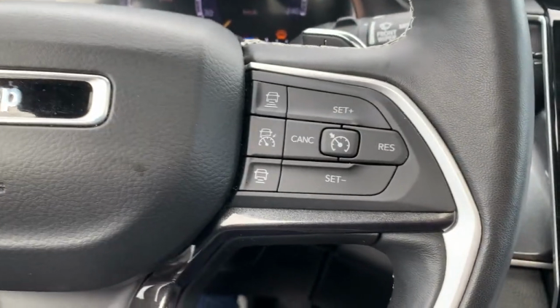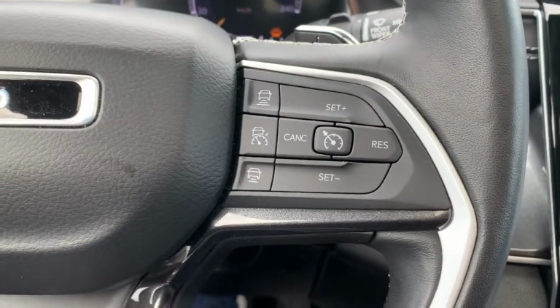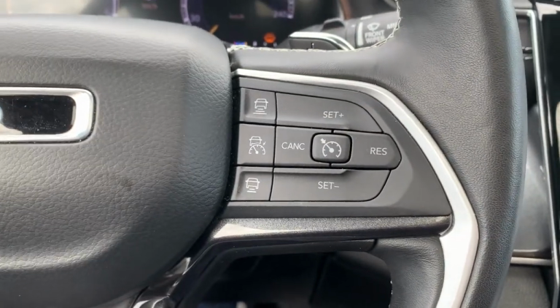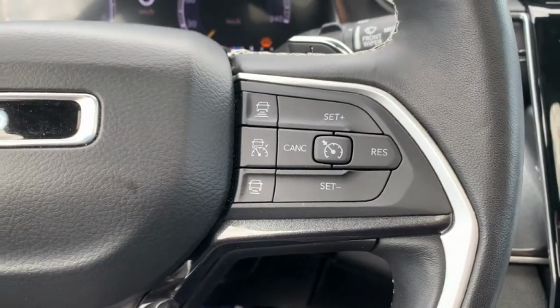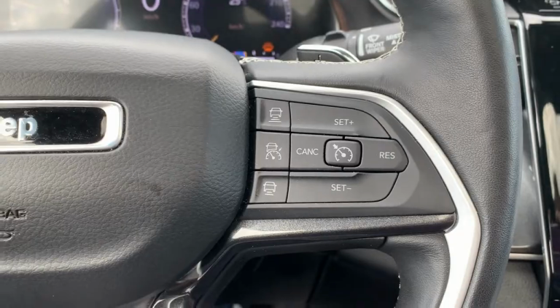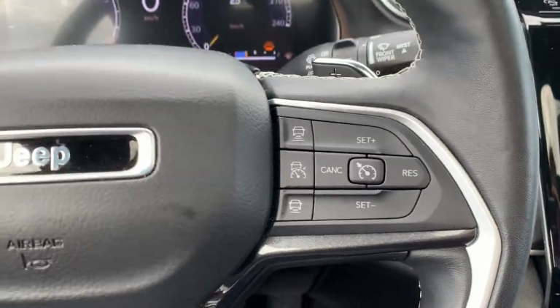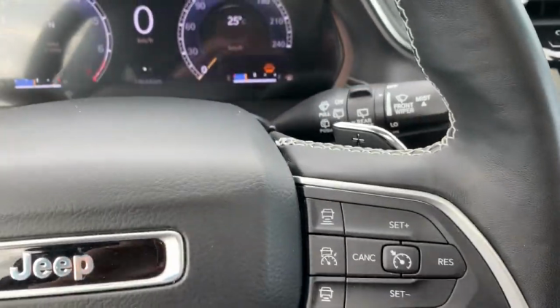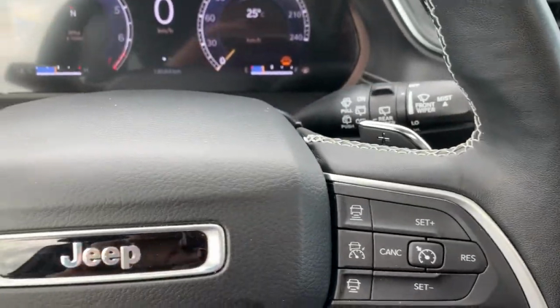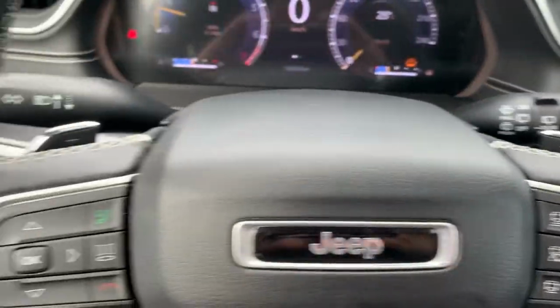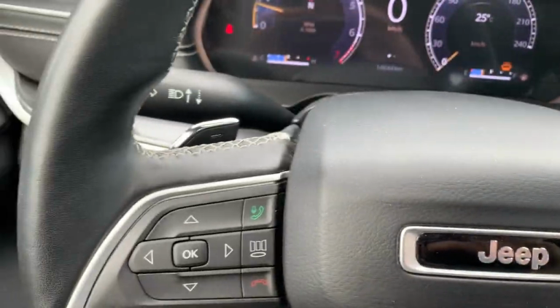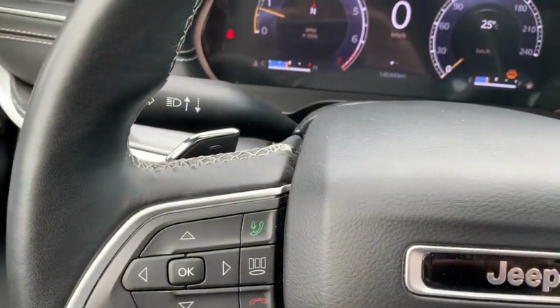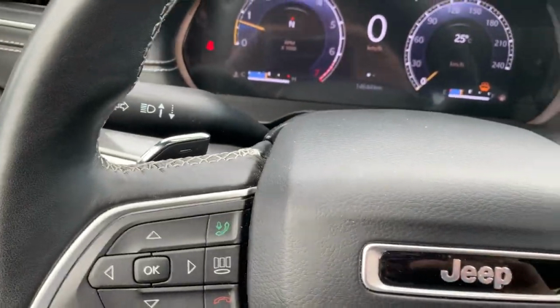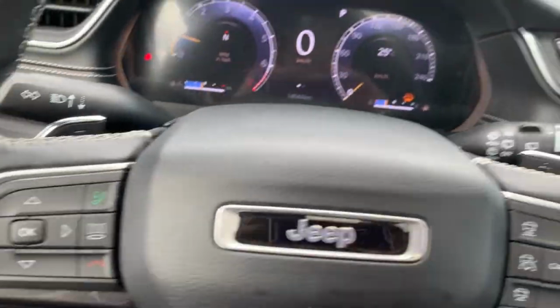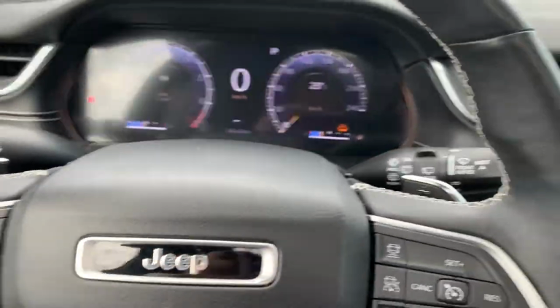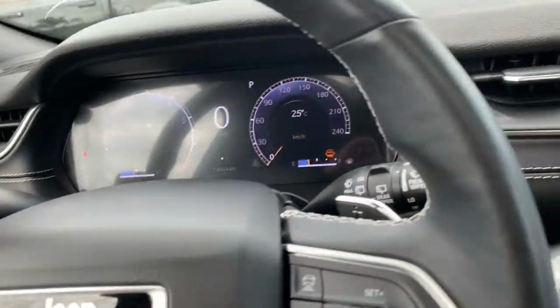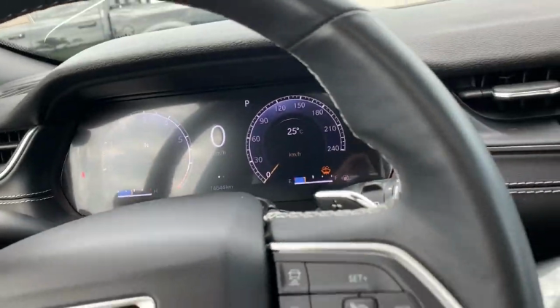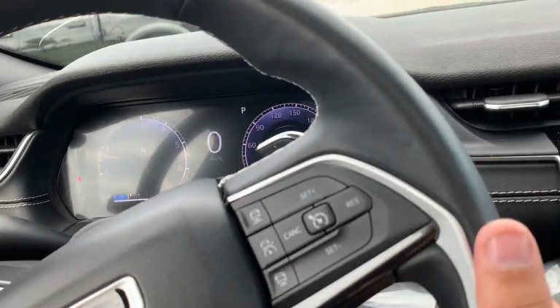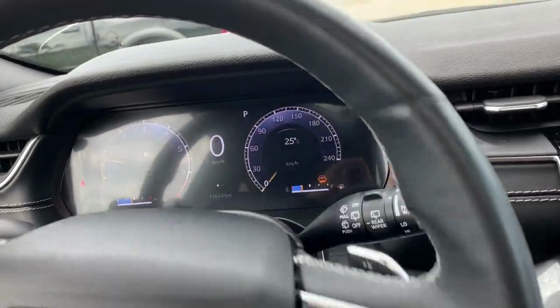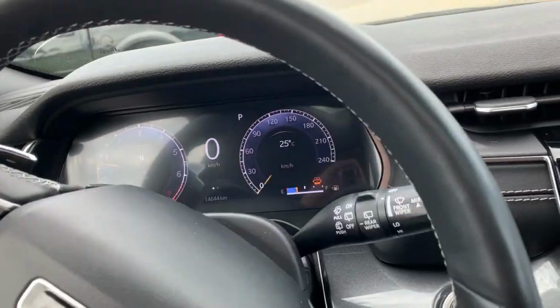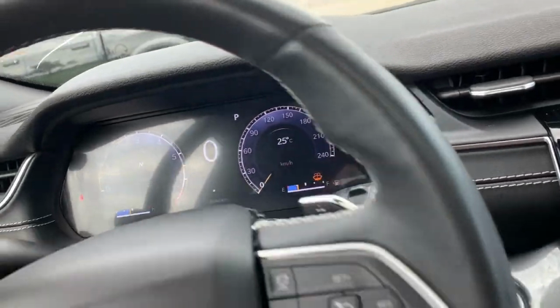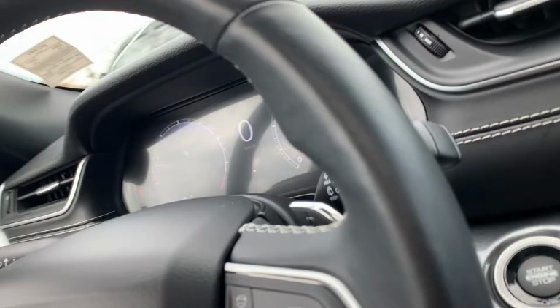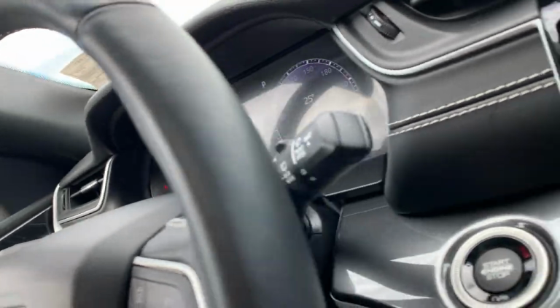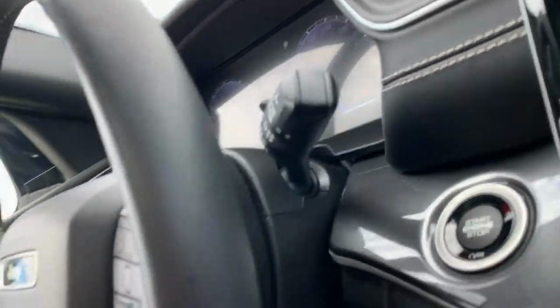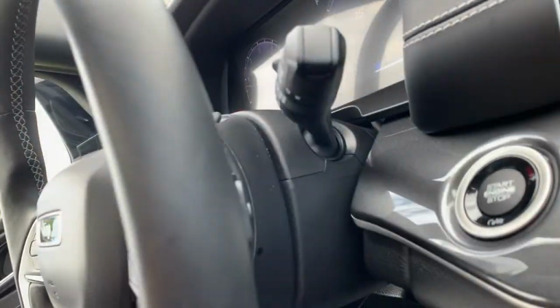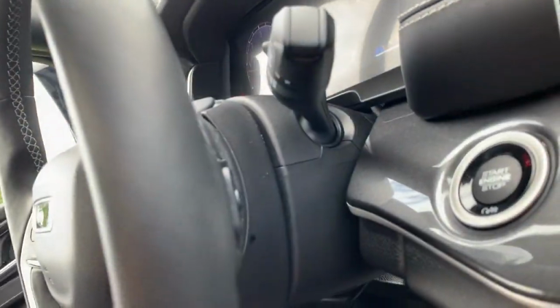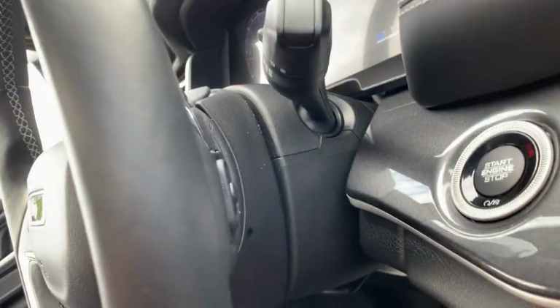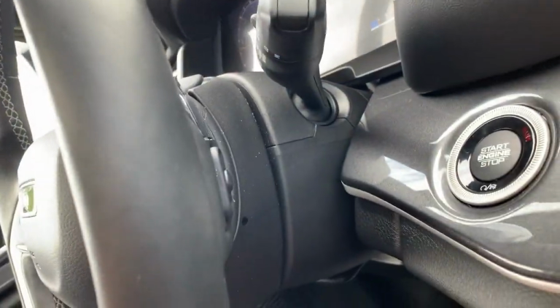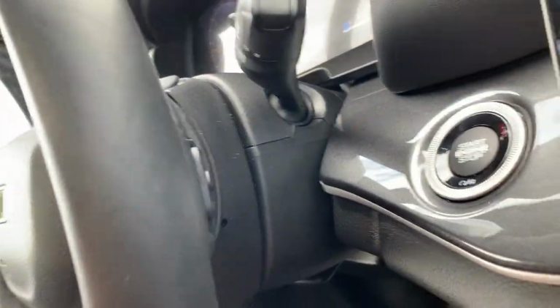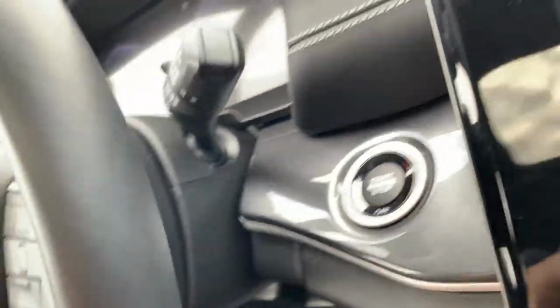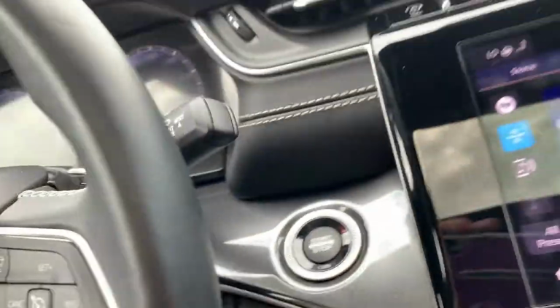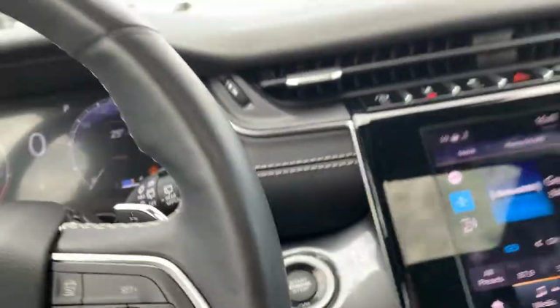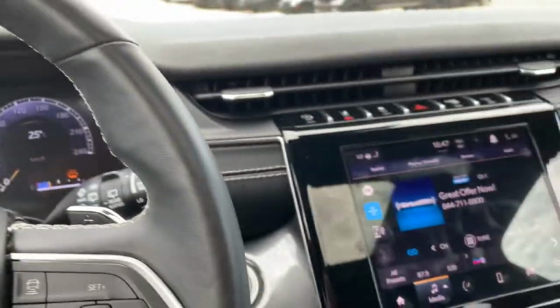On the other side we have your adaptive cruise control. The paddle shifters on the back are mounted to the steering wheel so they move with the wheel, and on the back of the steering wheel below the paddle shifters we do have your audio controls.